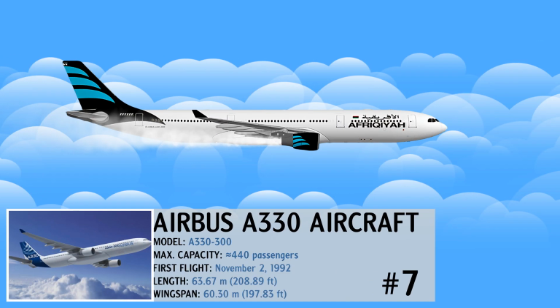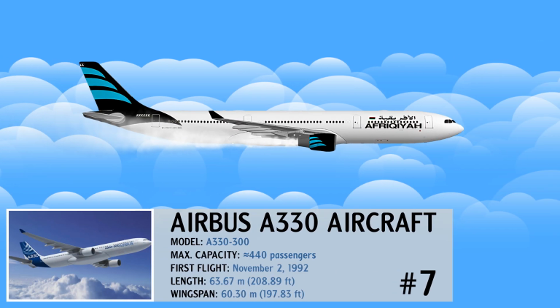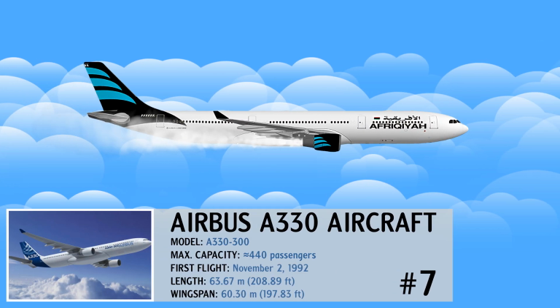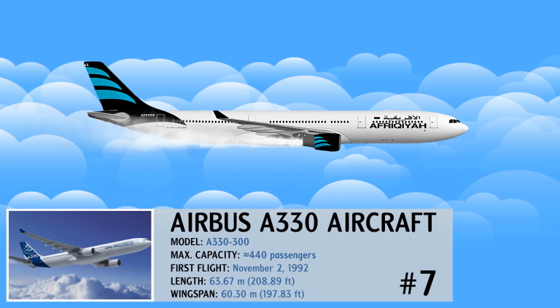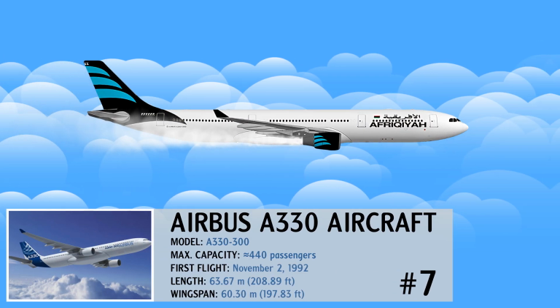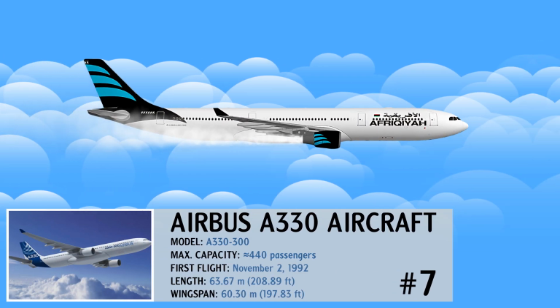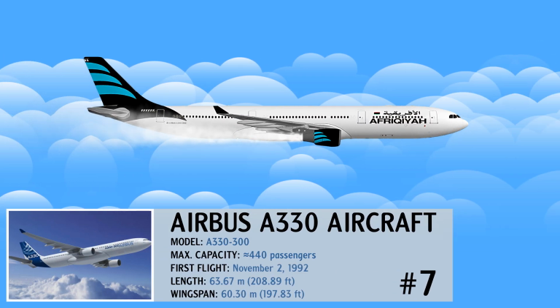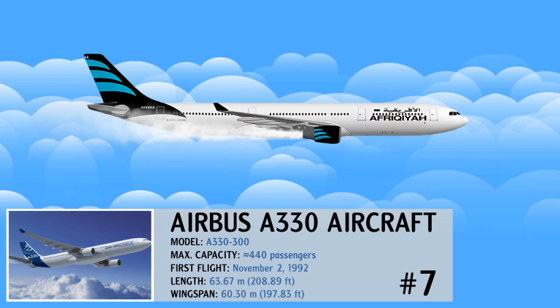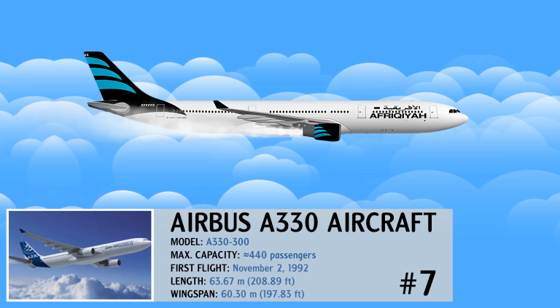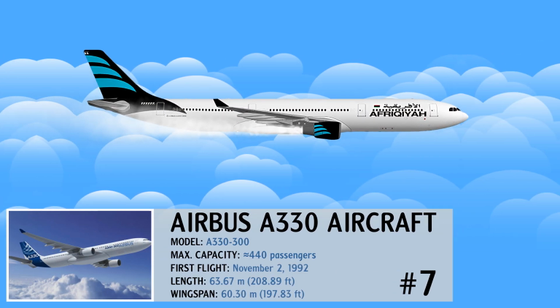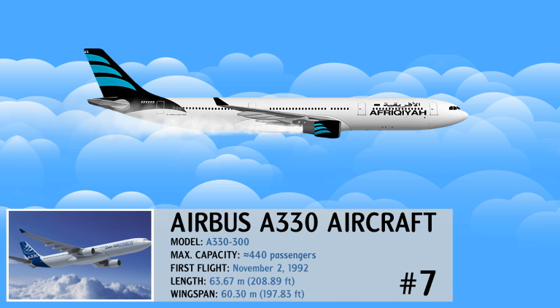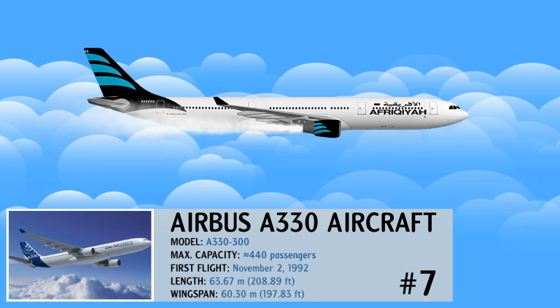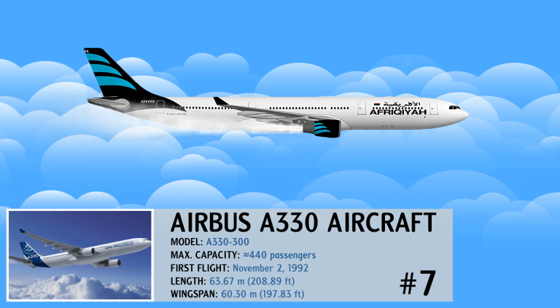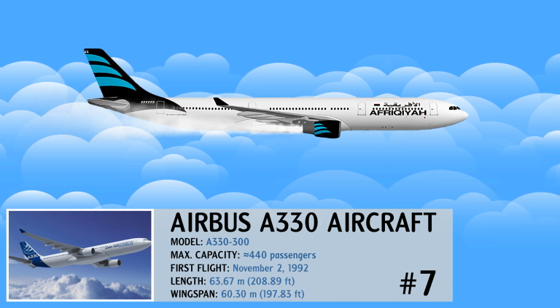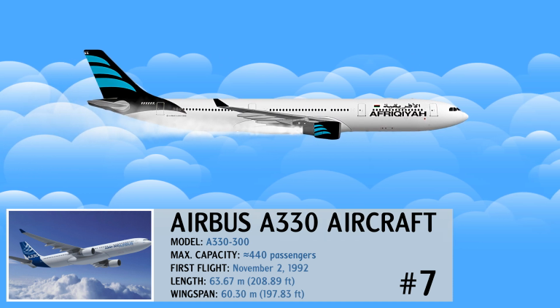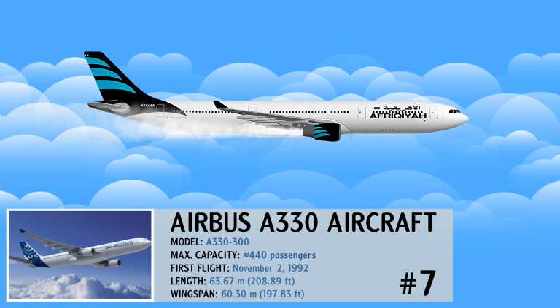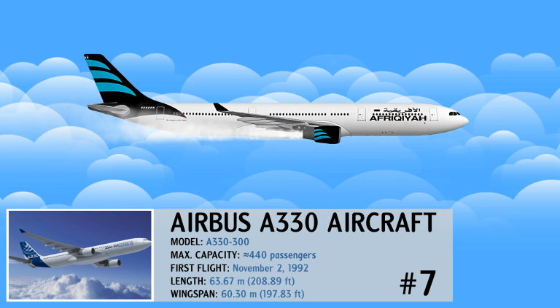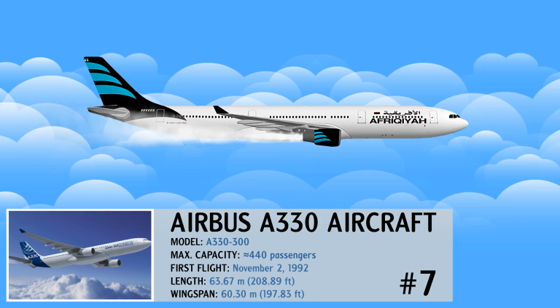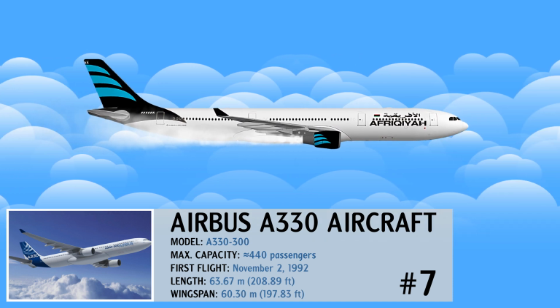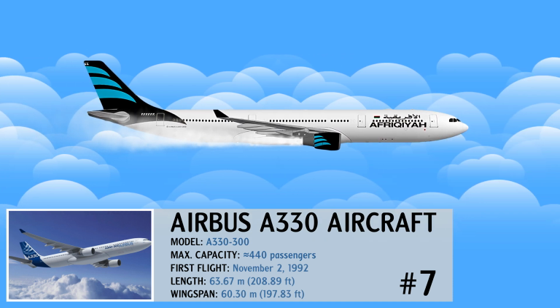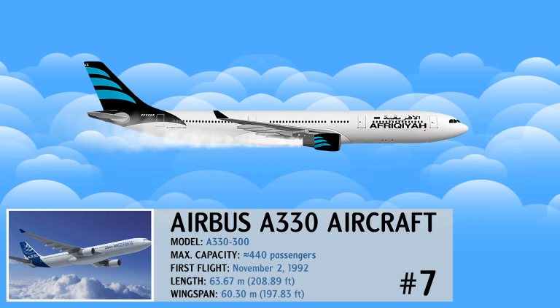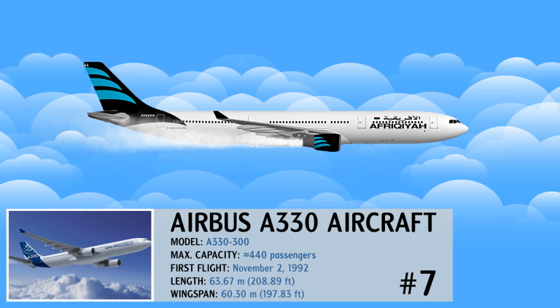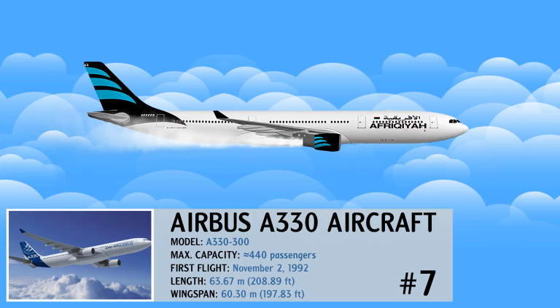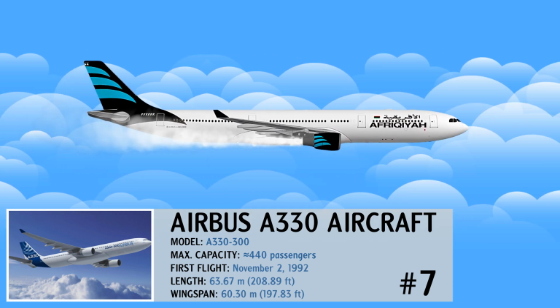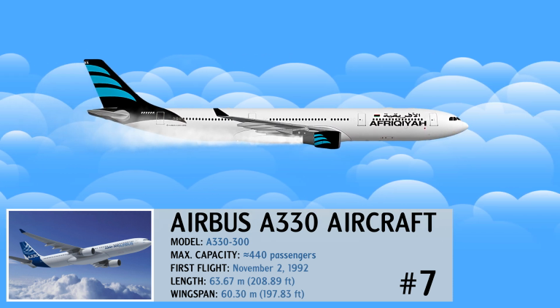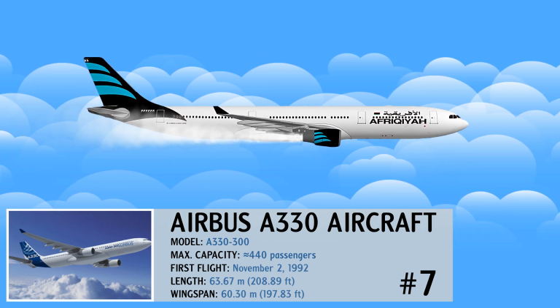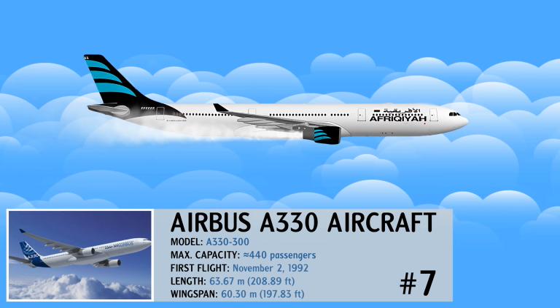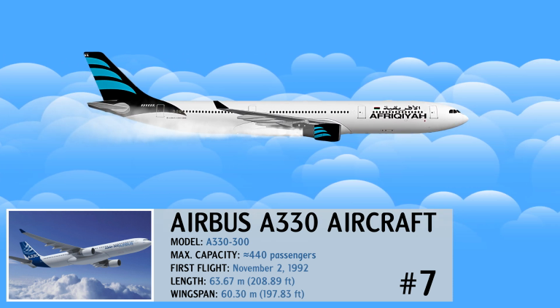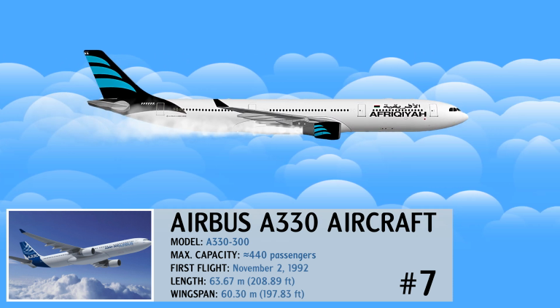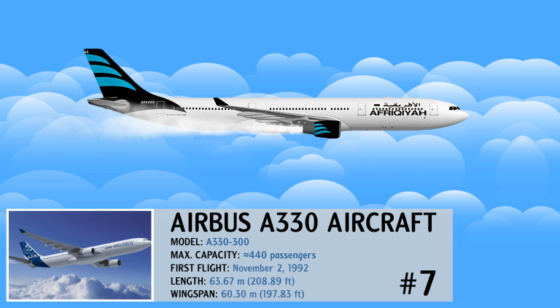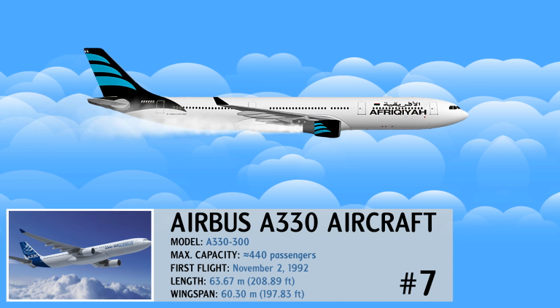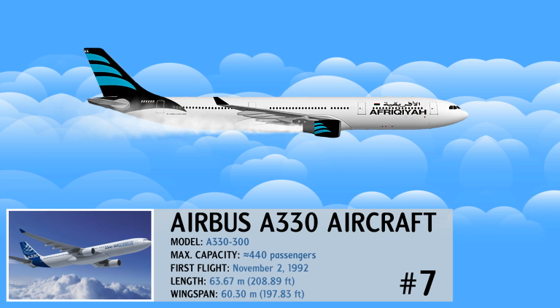The Airbus A330 is one of the most popular wide-body families ever, having received over 1,700 orders from 120 customers.